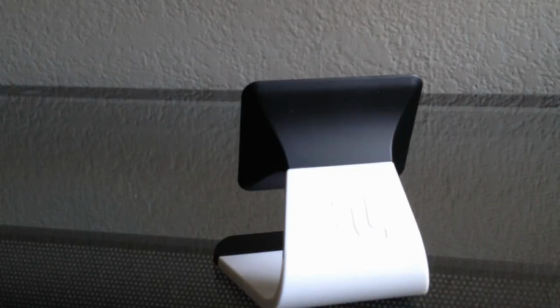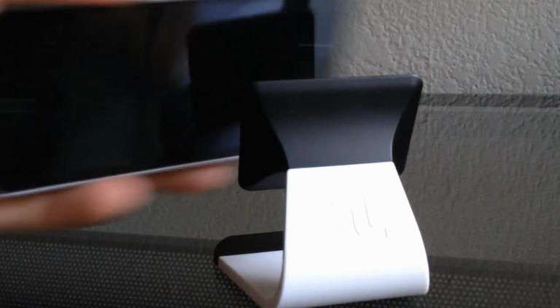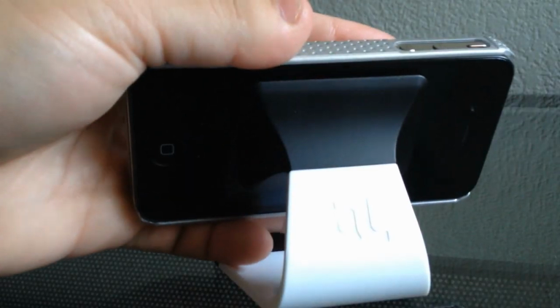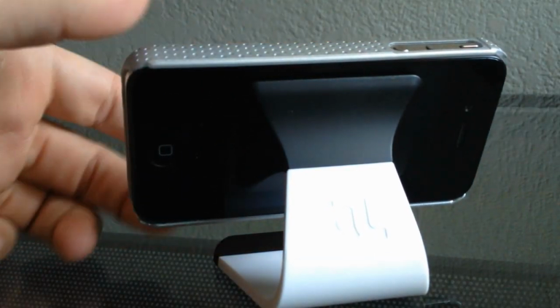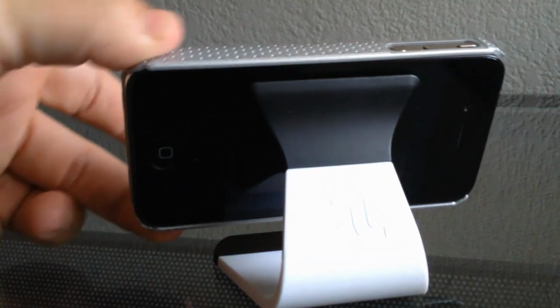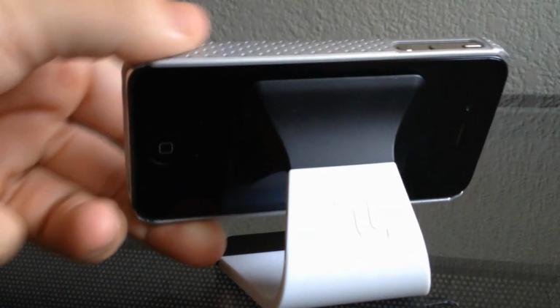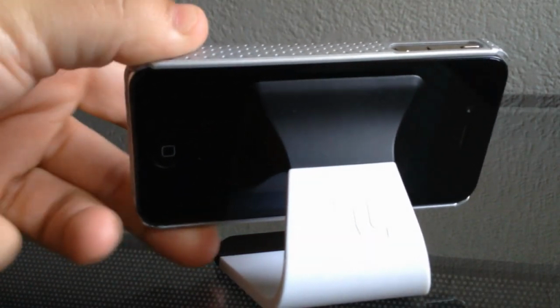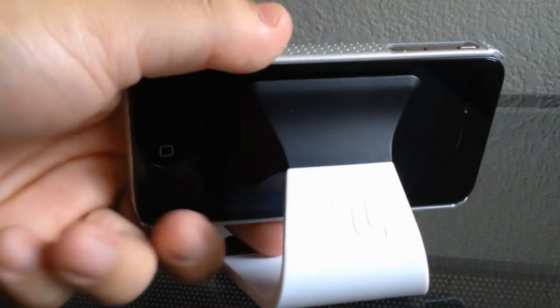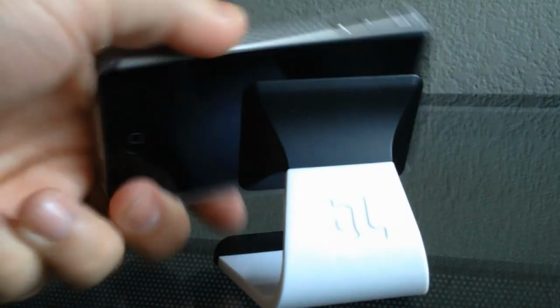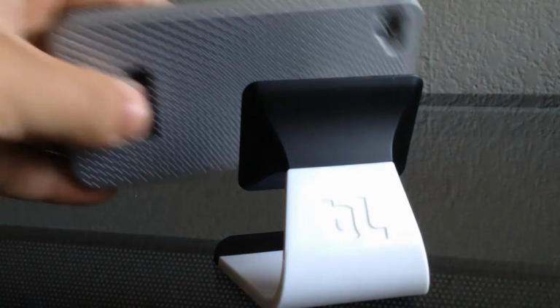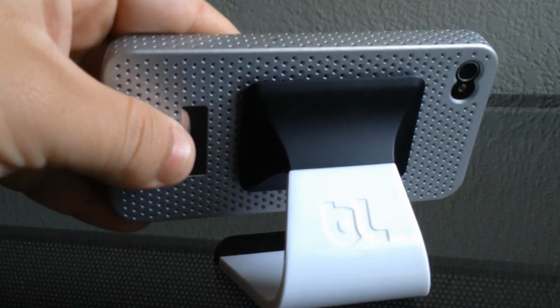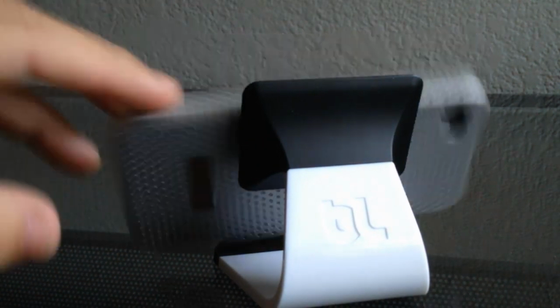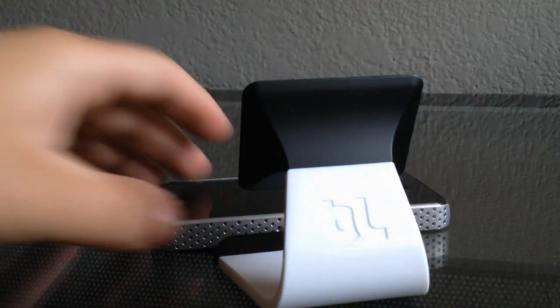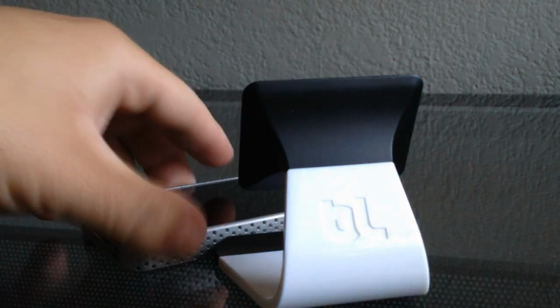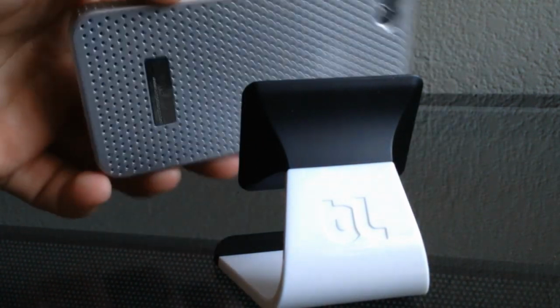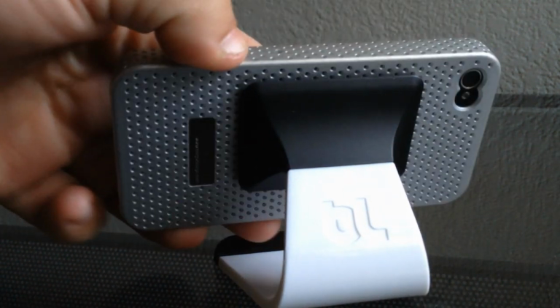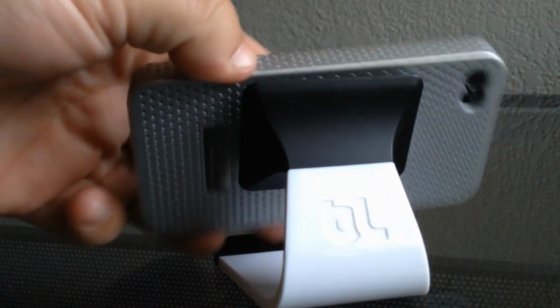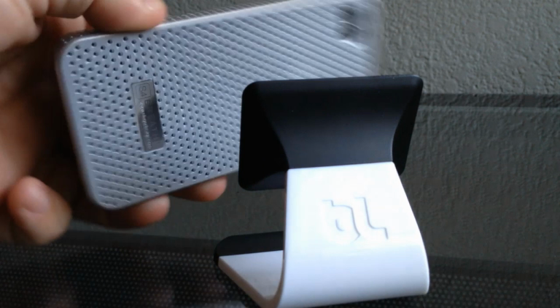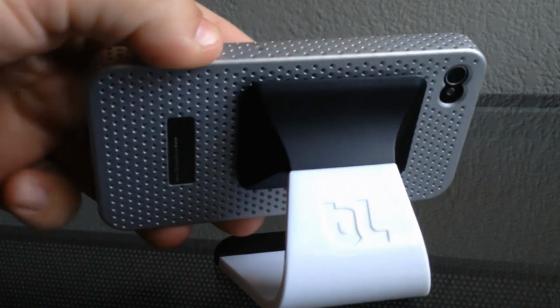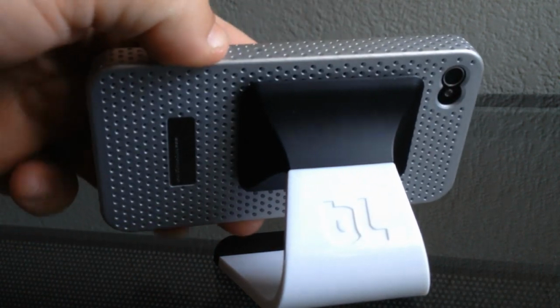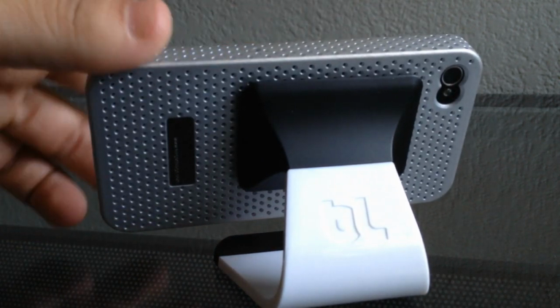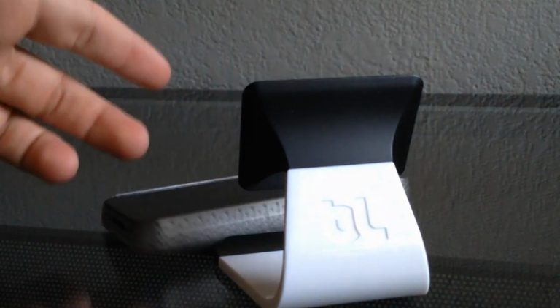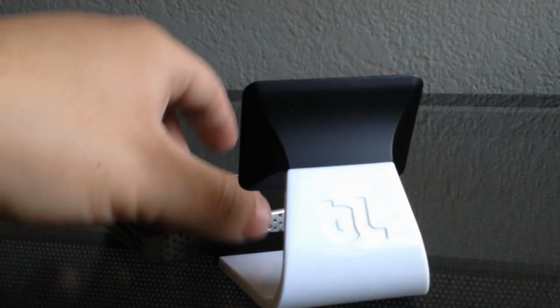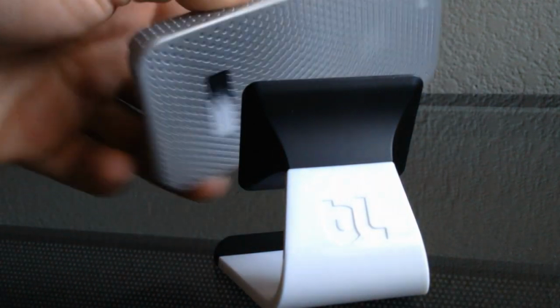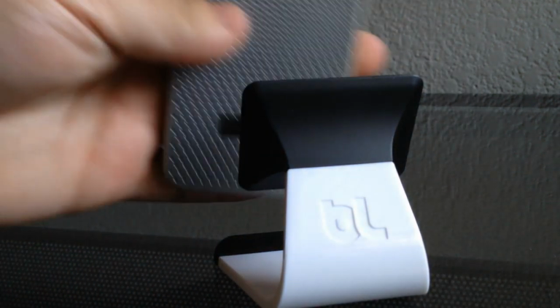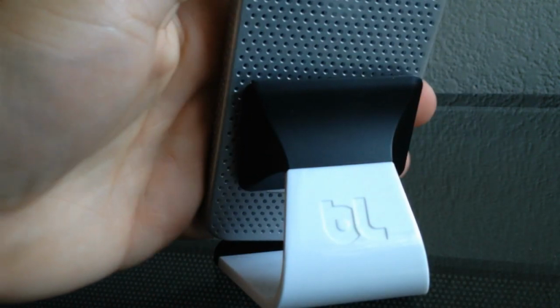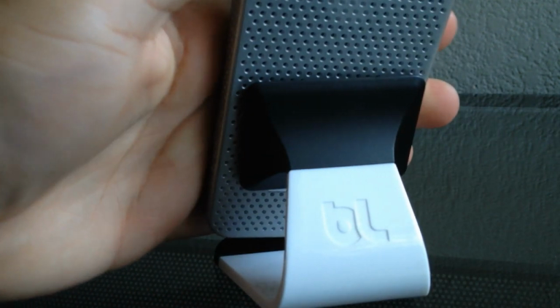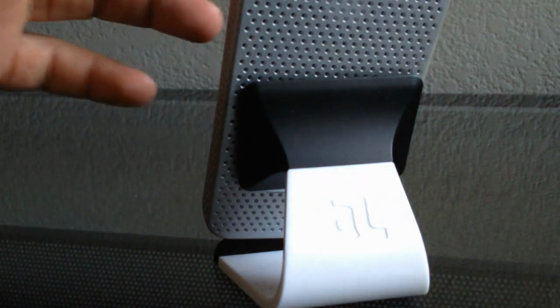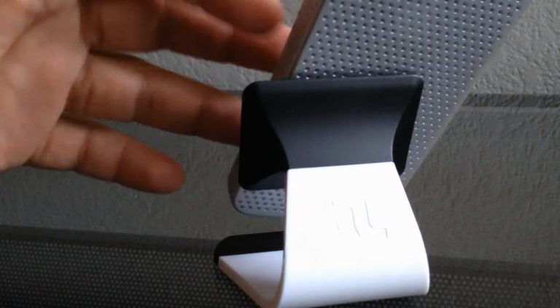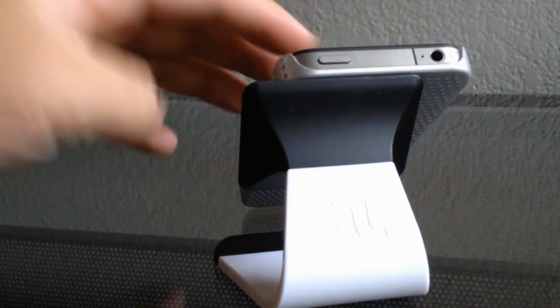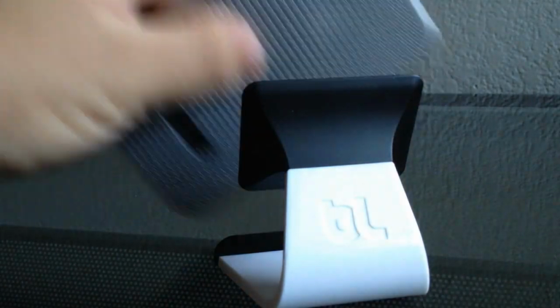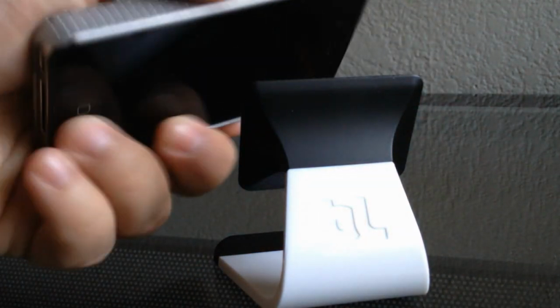There are a few cons to this stand. The first is that if you have a perforated case or something with a design on your phone, it is not going to stick very well. This isn't necessarily its fault — it needs a nice flat surface to get suction on — but it would be awesome if it could hold your phone with a case on.